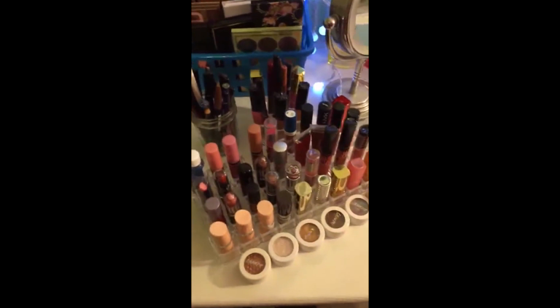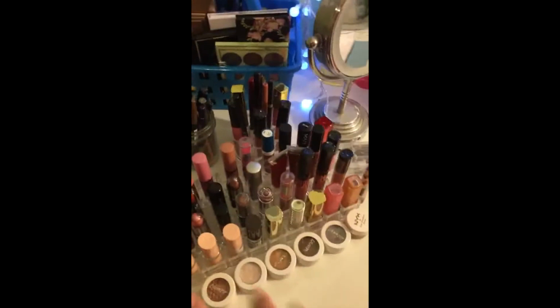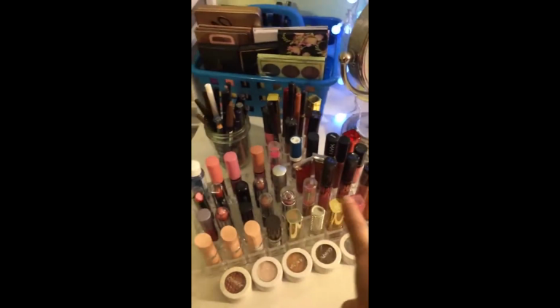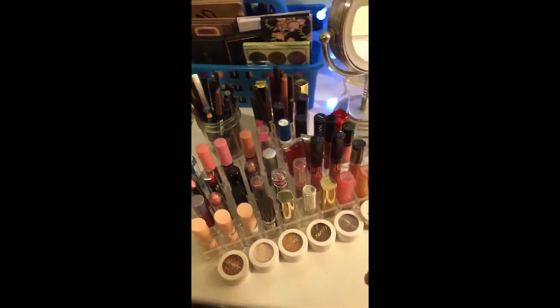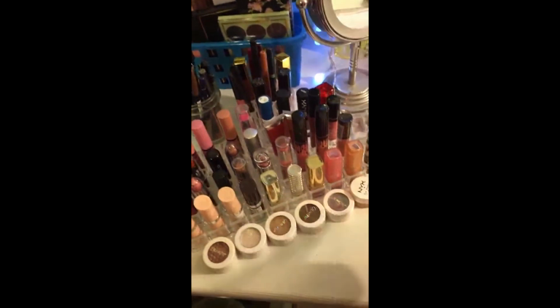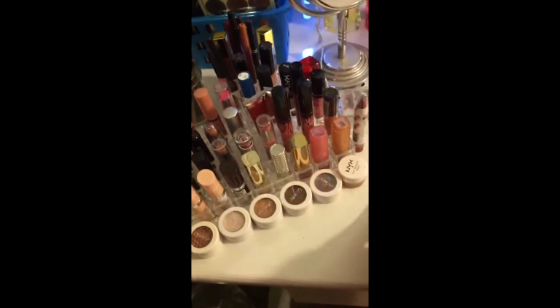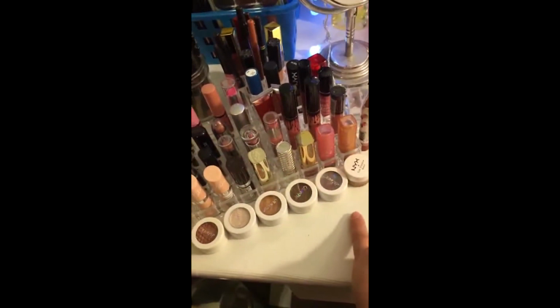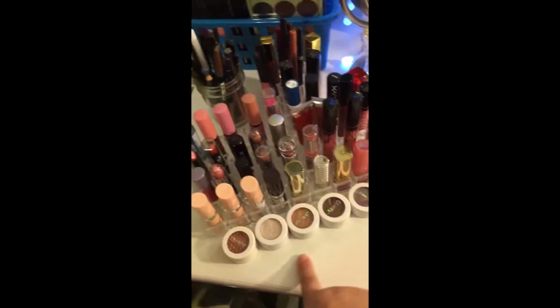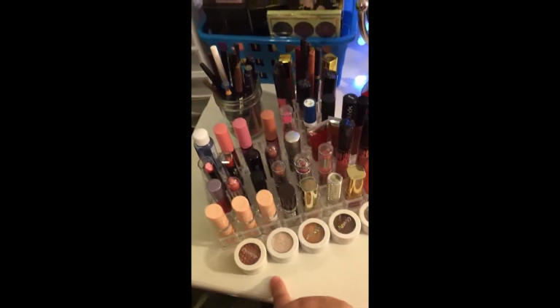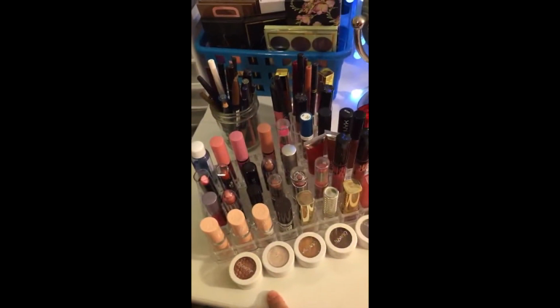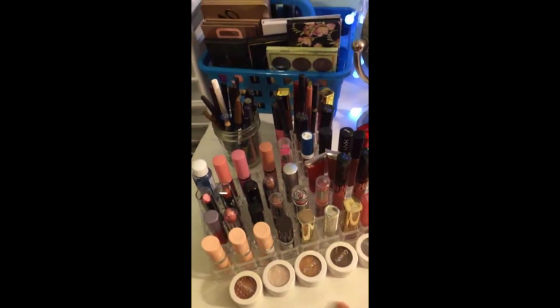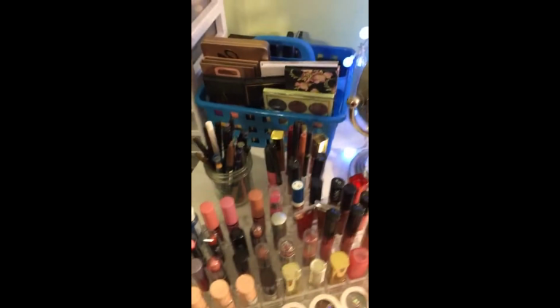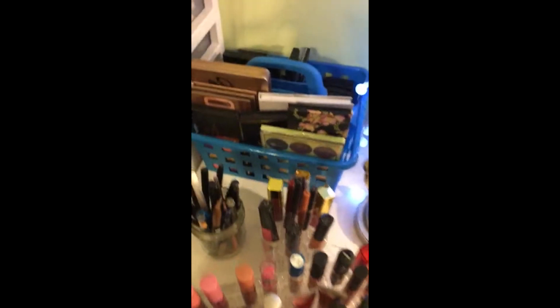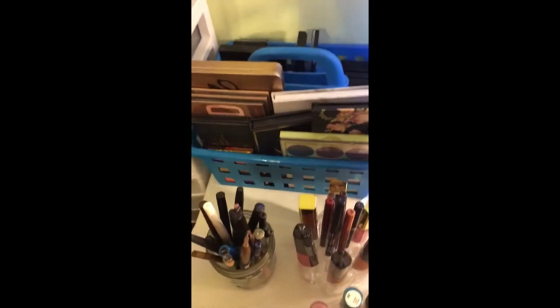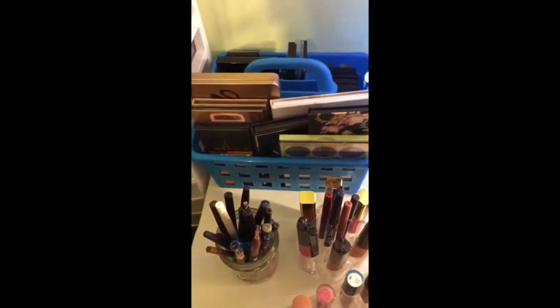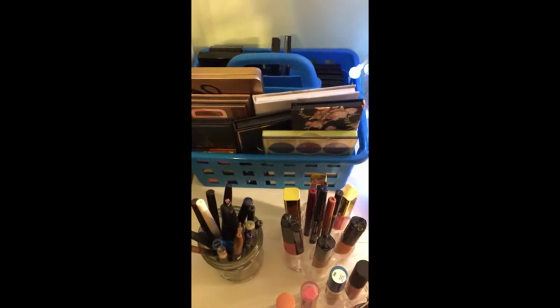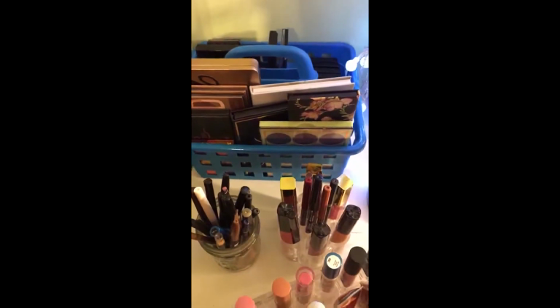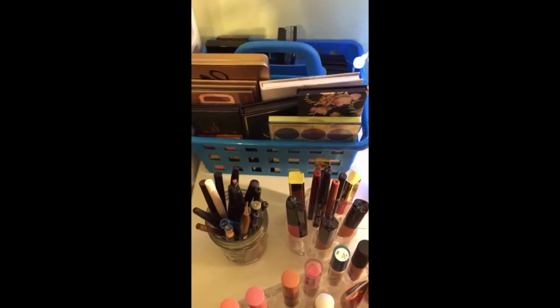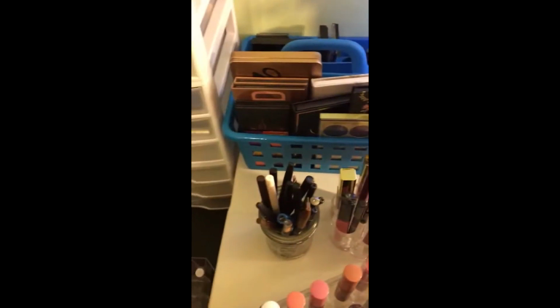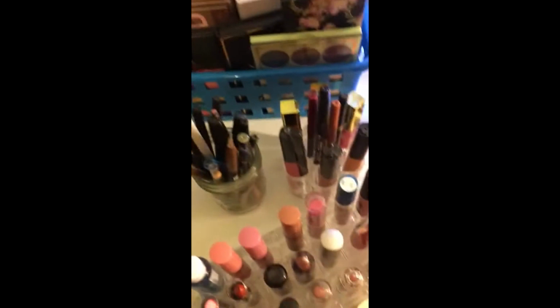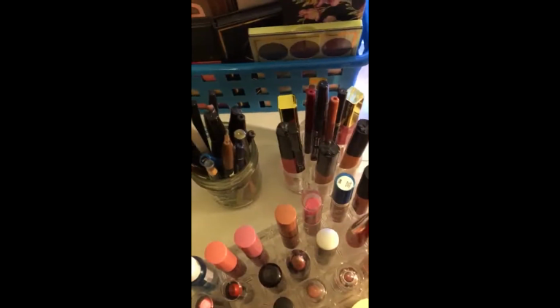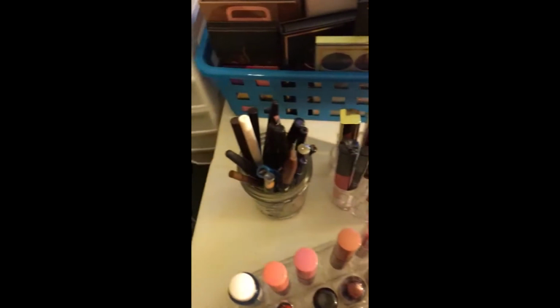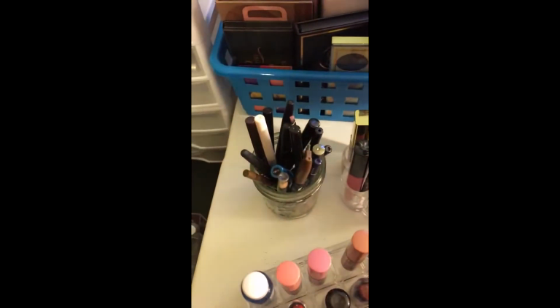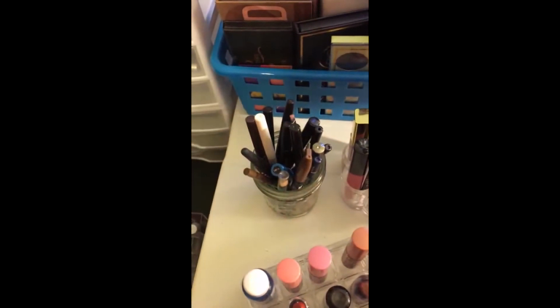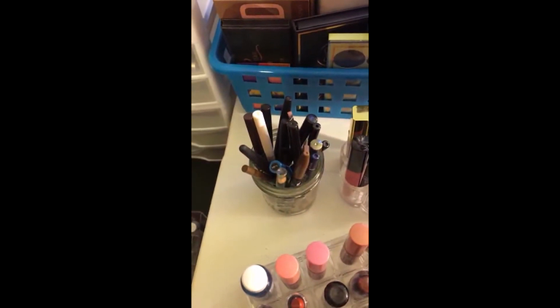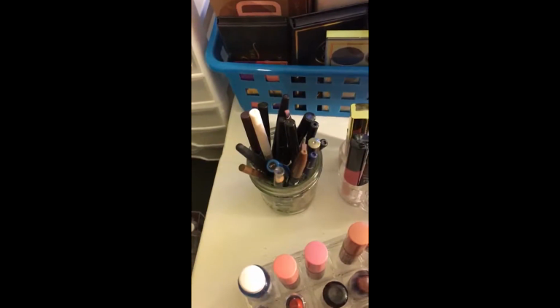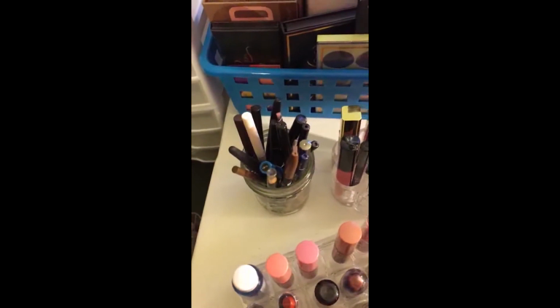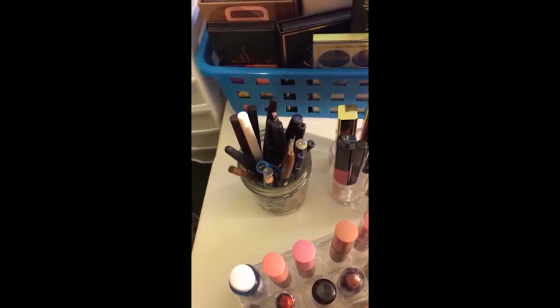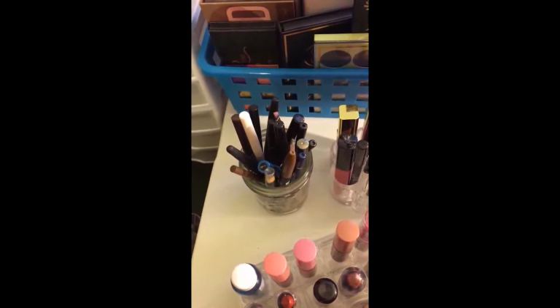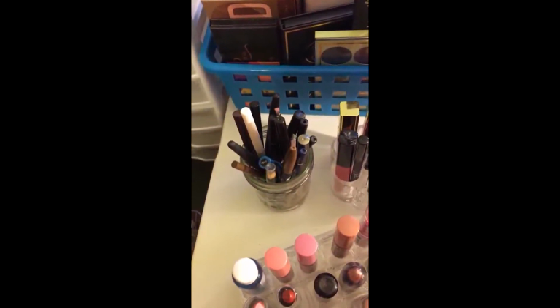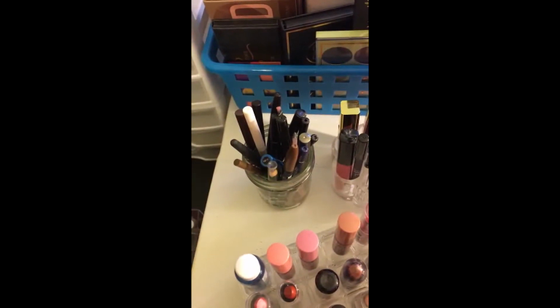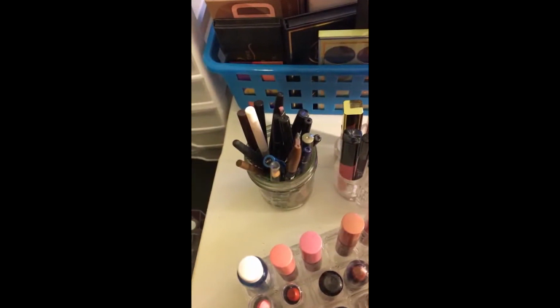These are all my lipsticks right here. I have all my ColourPop eyeshadows. All my palettes are back there. More lipsticks, and liners and eyeliners are here.